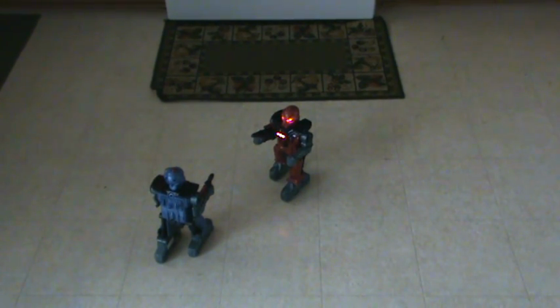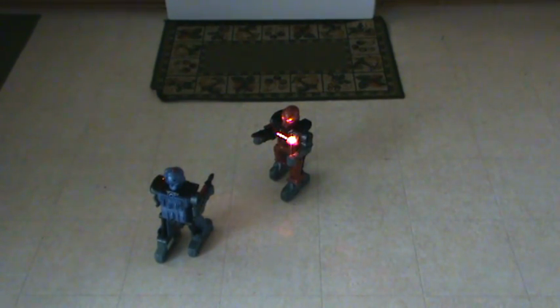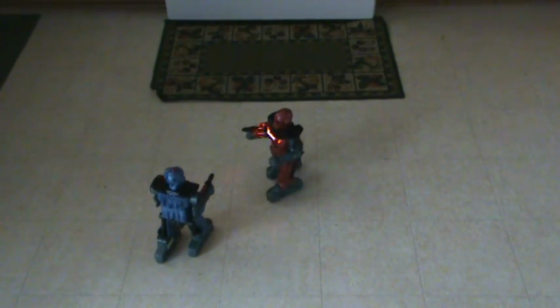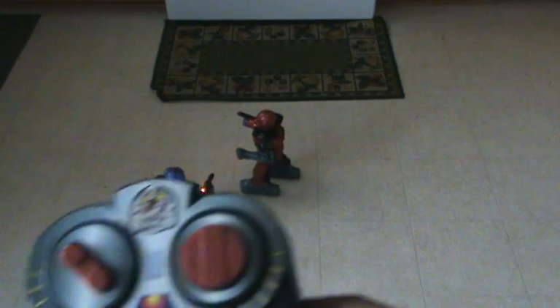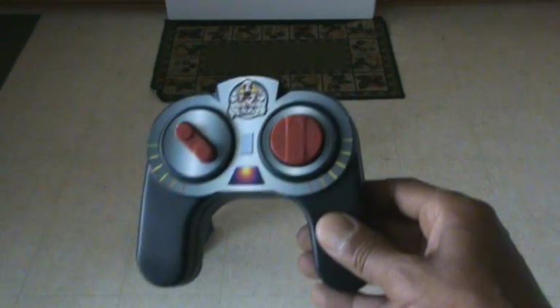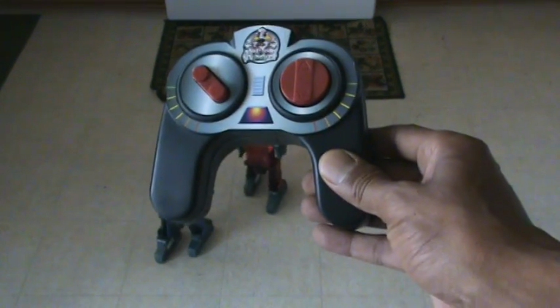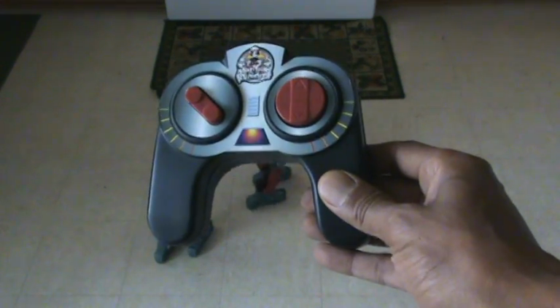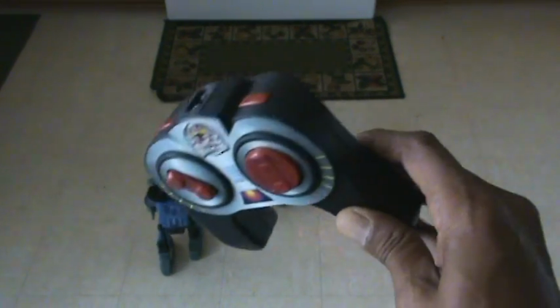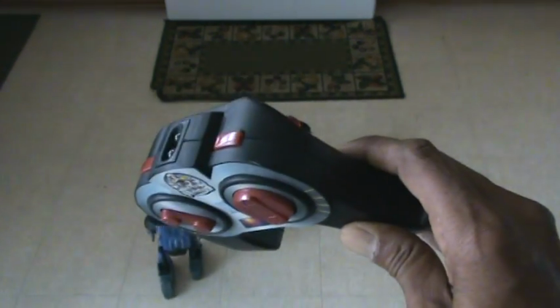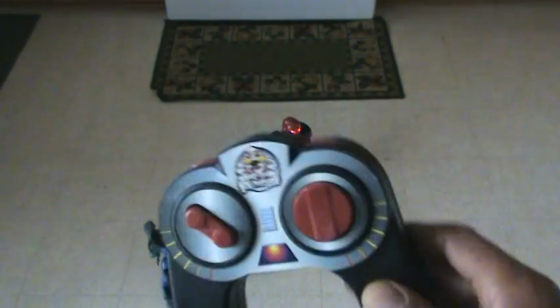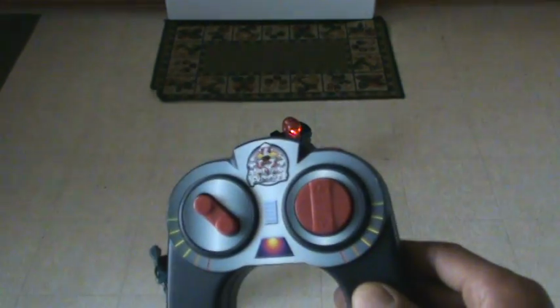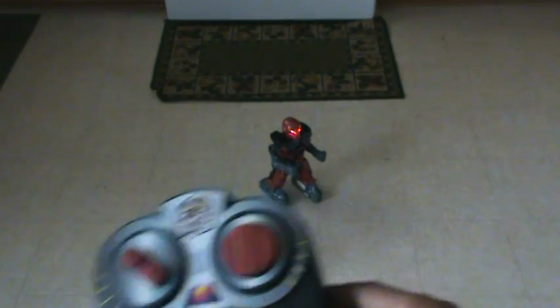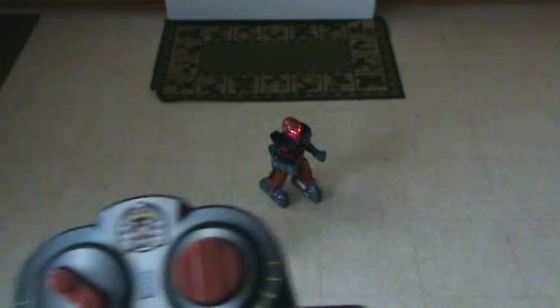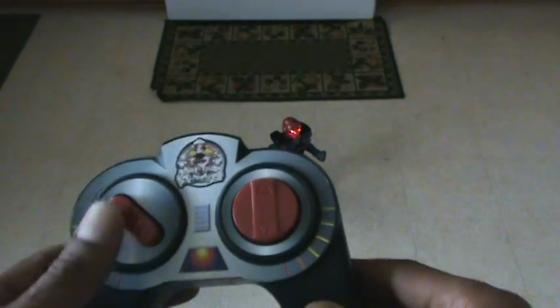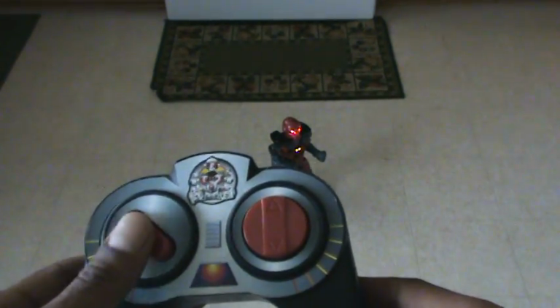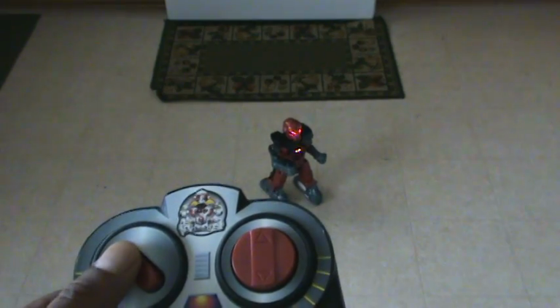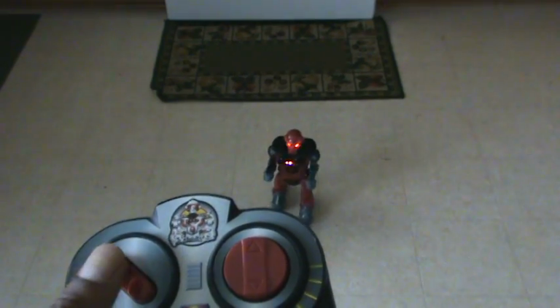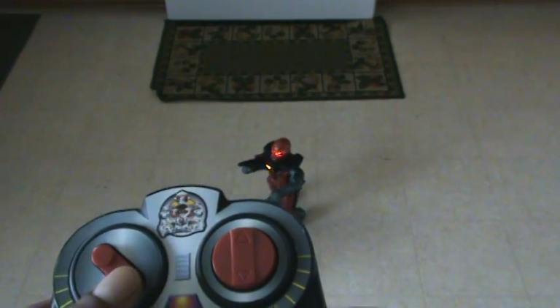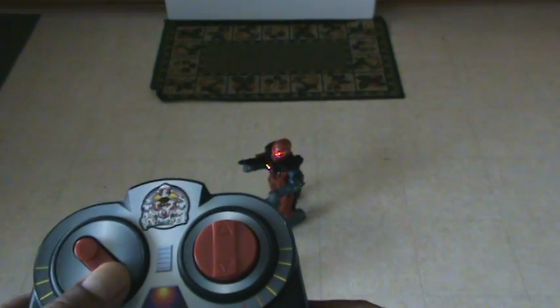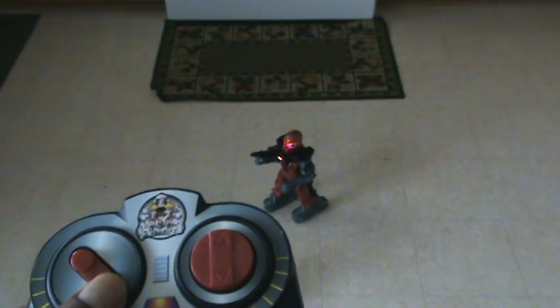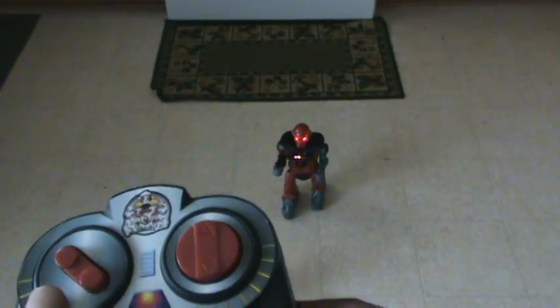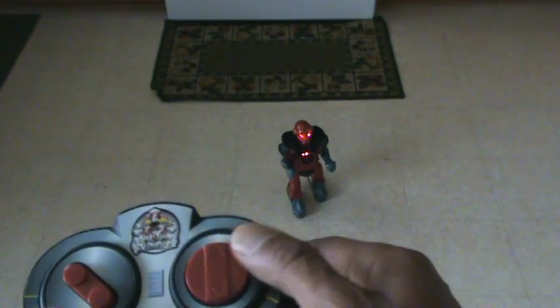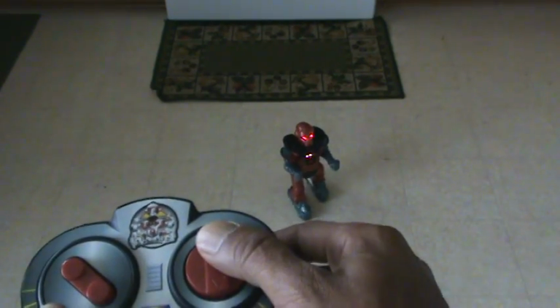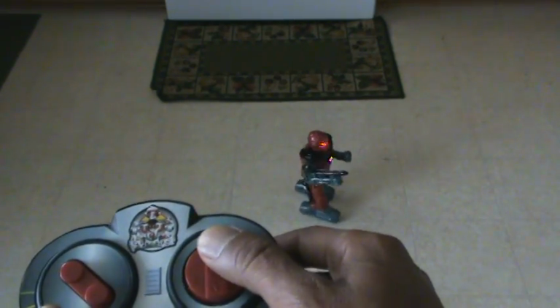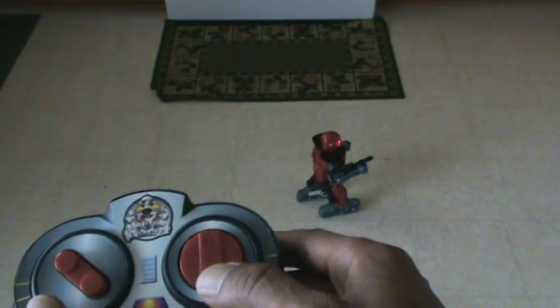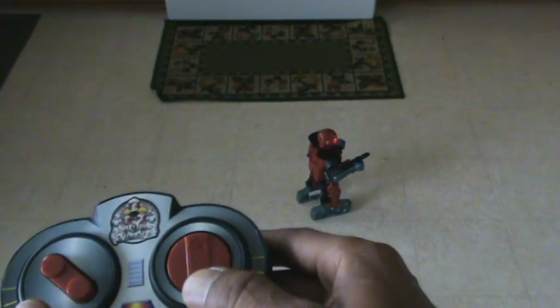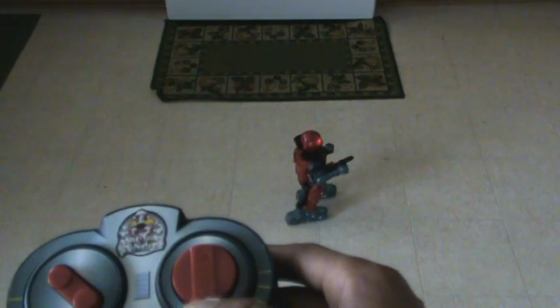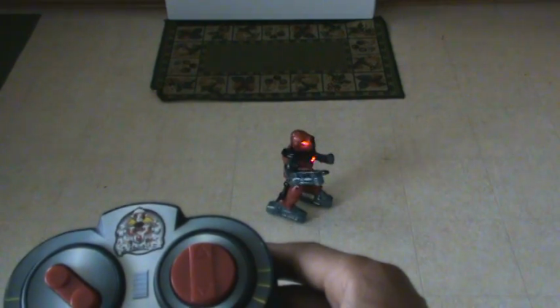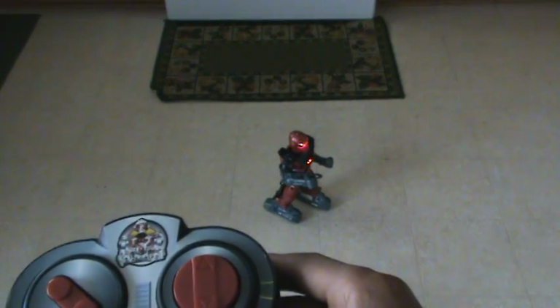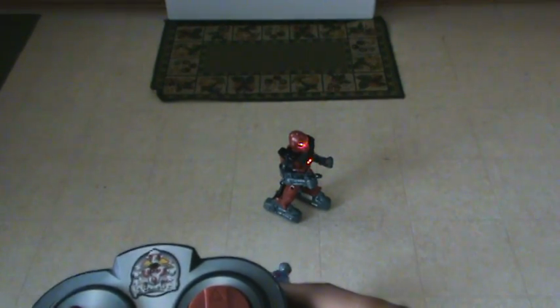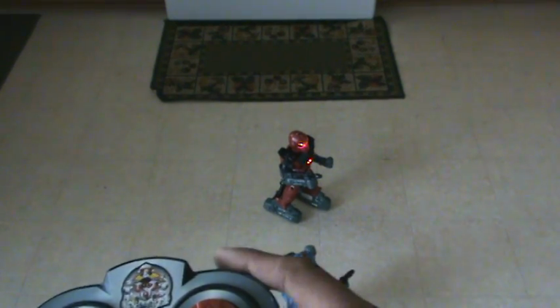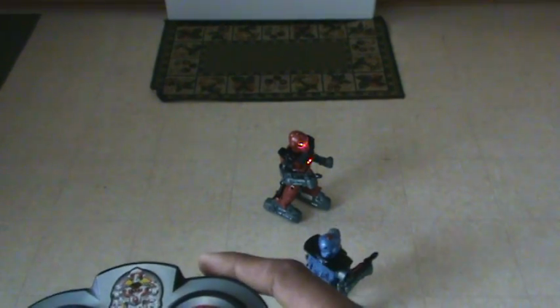They come with a handy remote control, very simple to operate. Forward, backwards, forward, backwards. Power with the fire button.